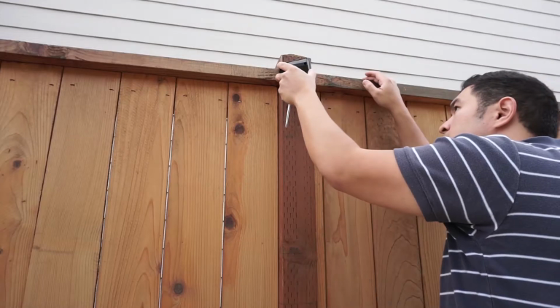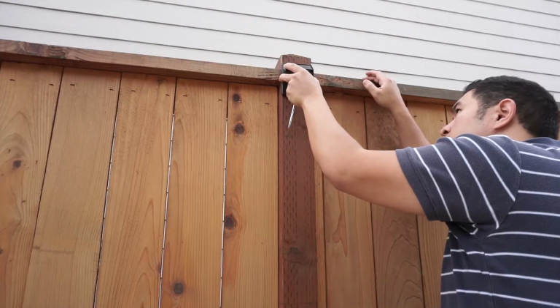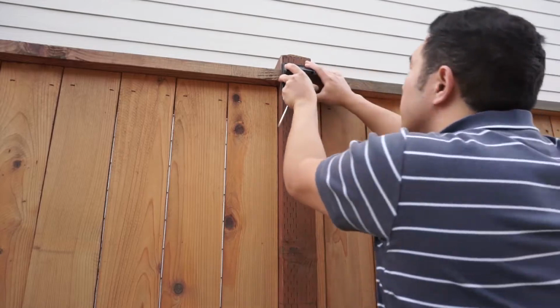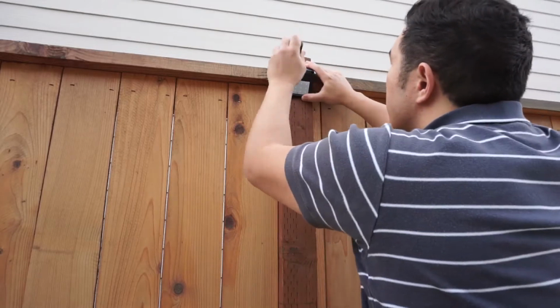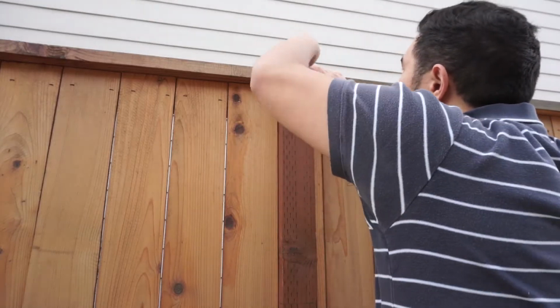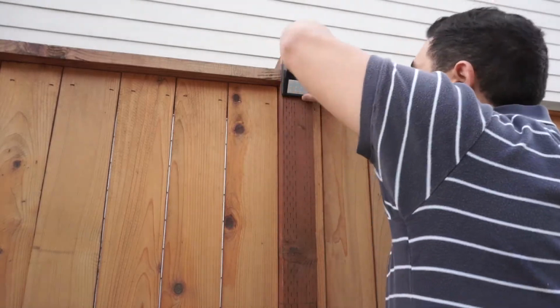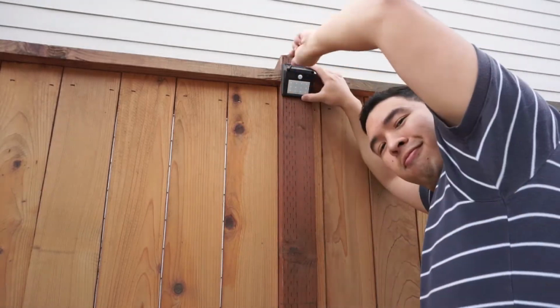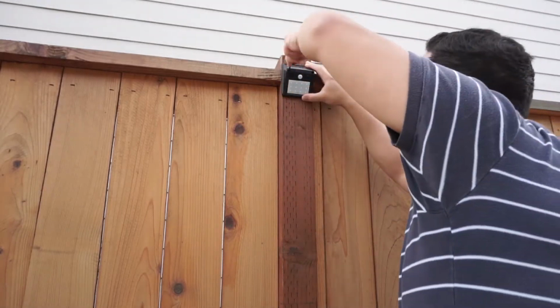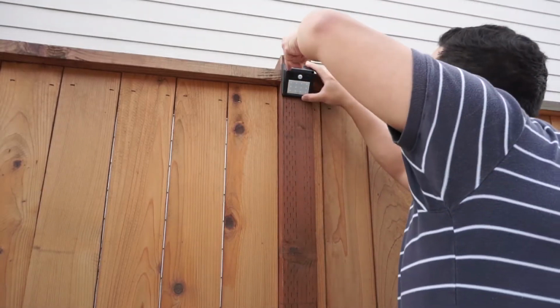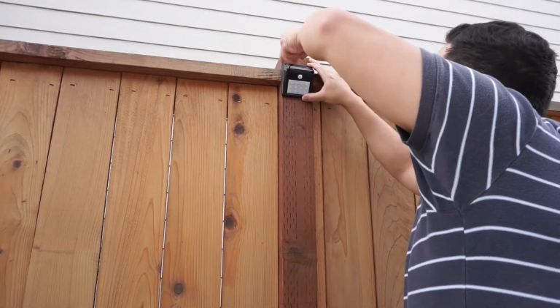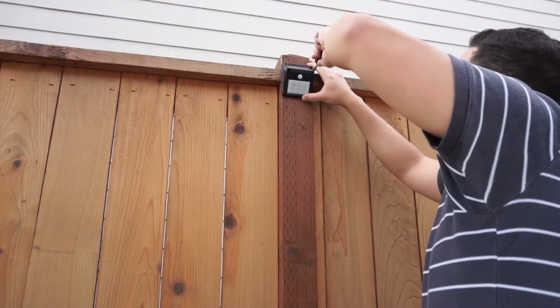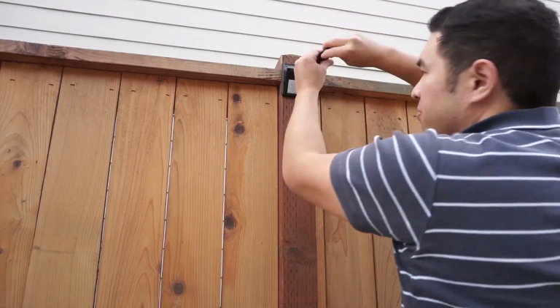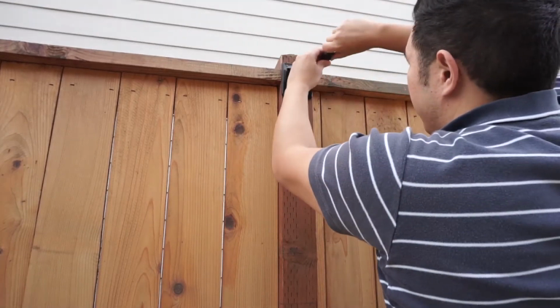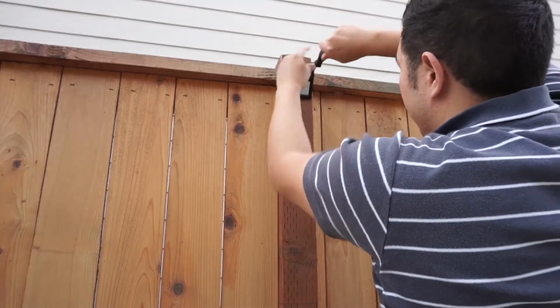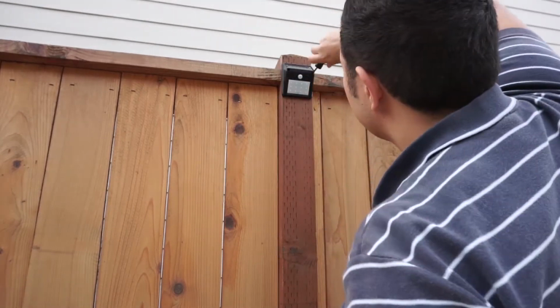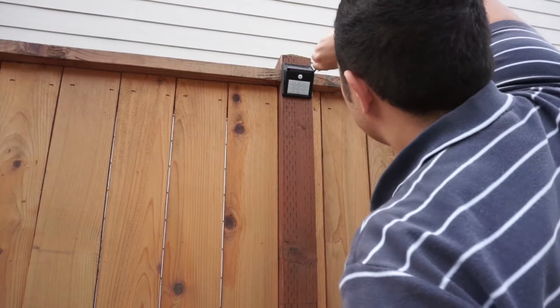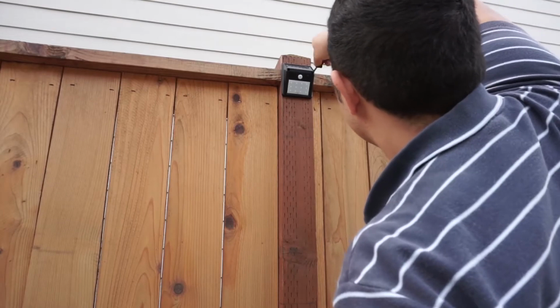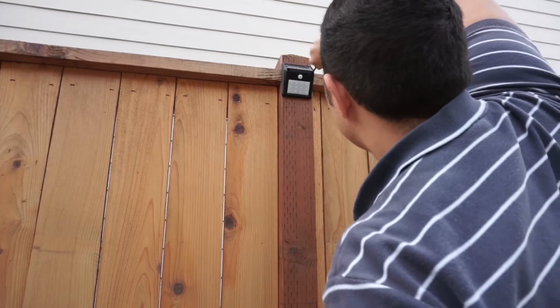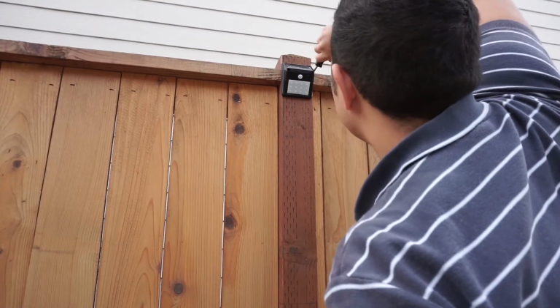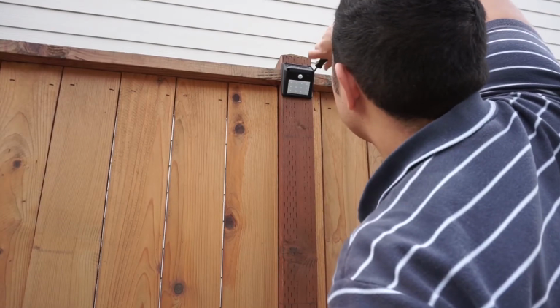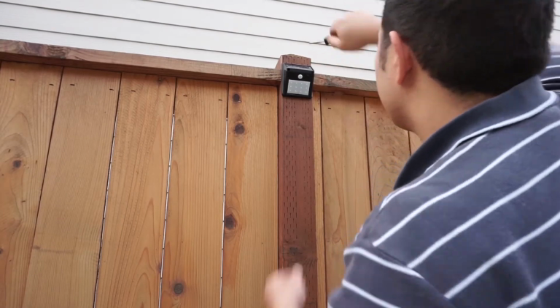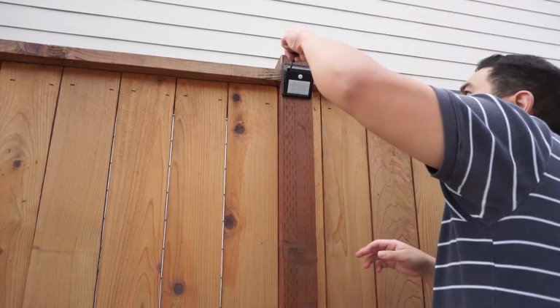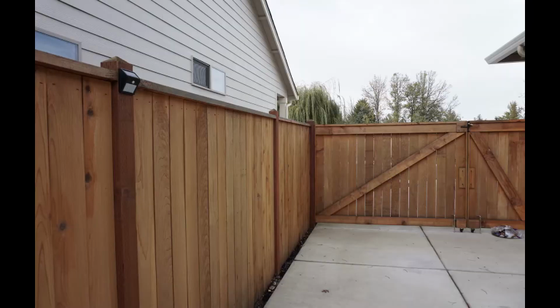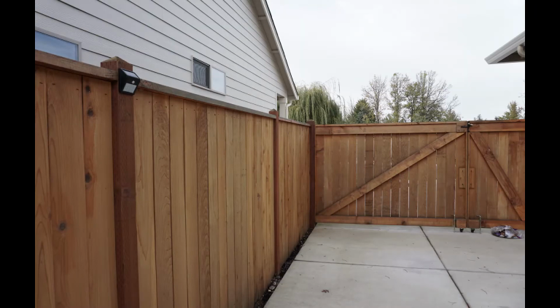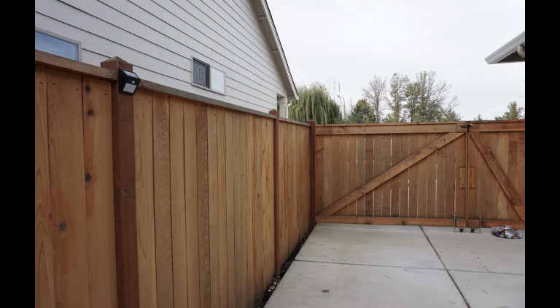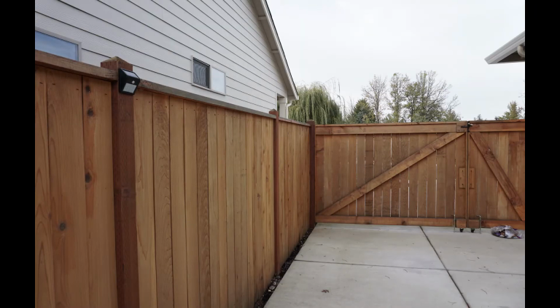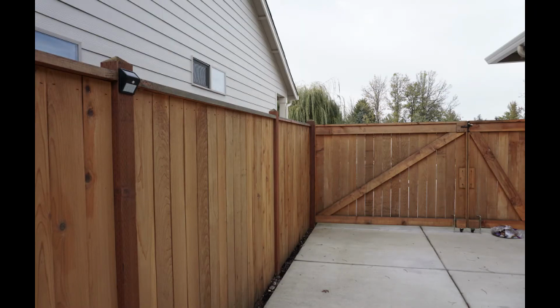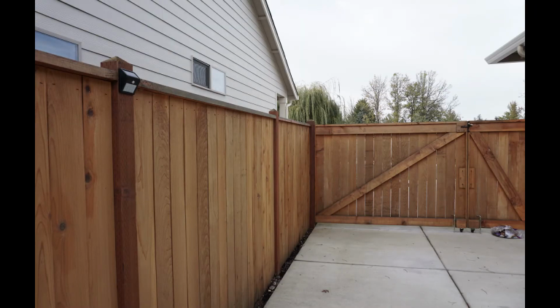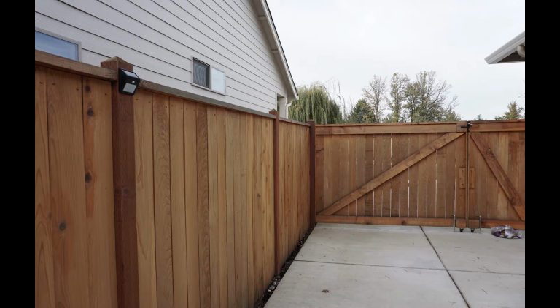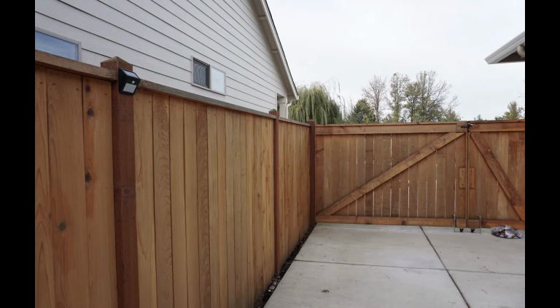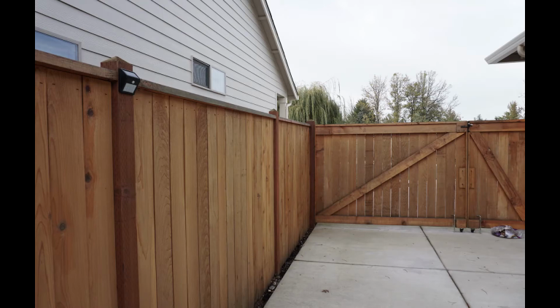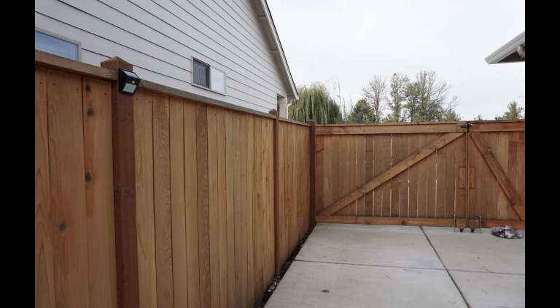Here we go to the backyard and install the light. You'll see screws right into wood — nice and easy. You don't even need the sheetrock stays if you're going to use it in wood. Nice and installed in the backyard fence.